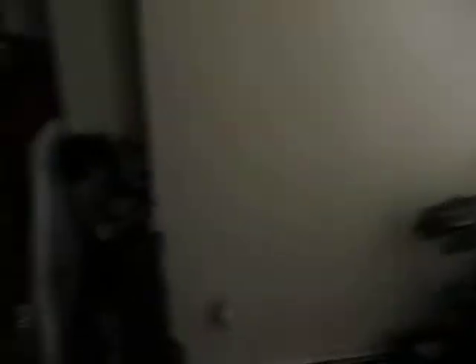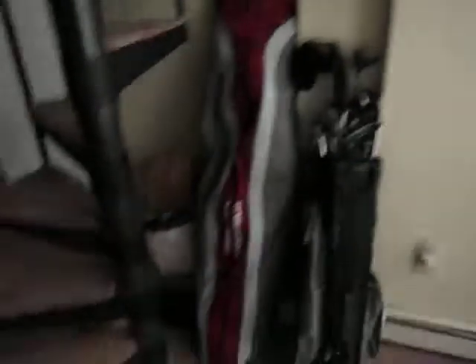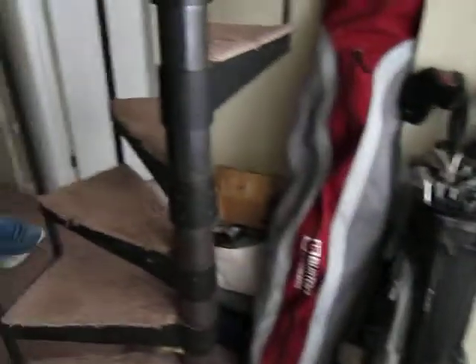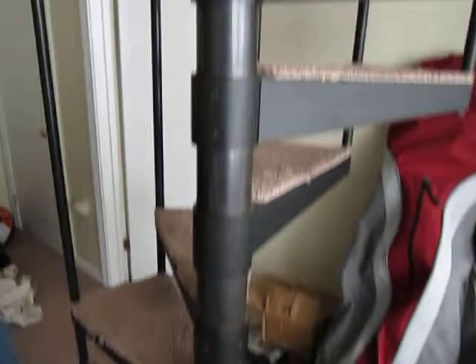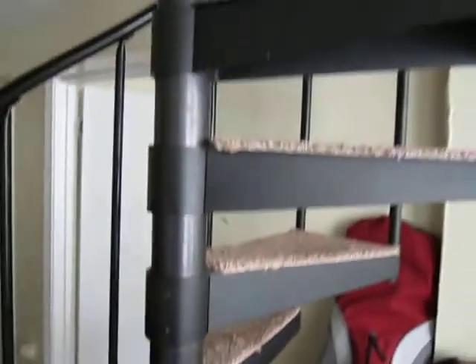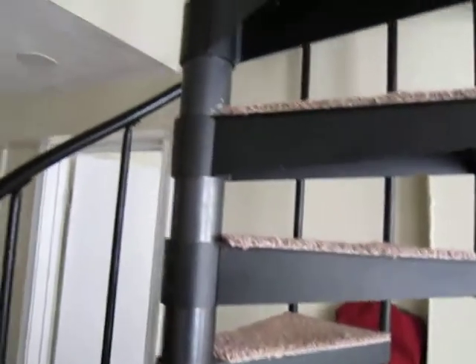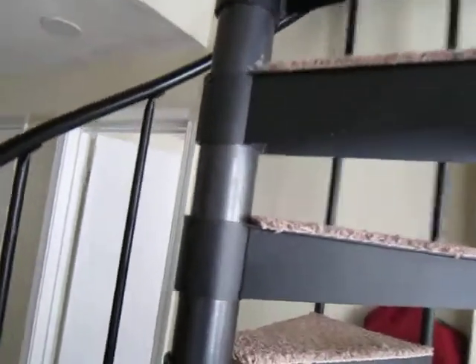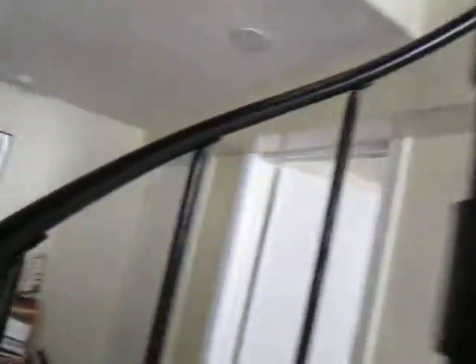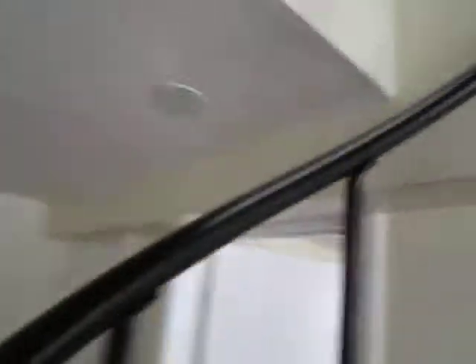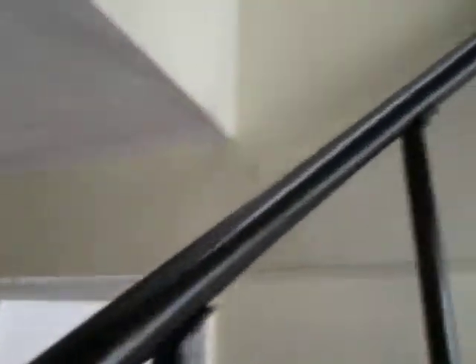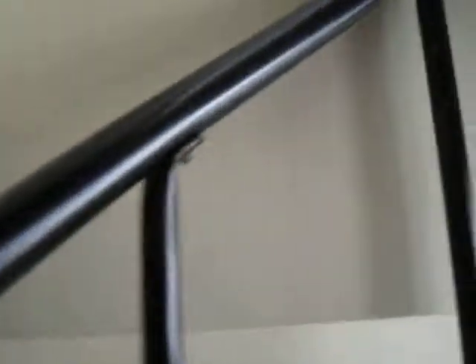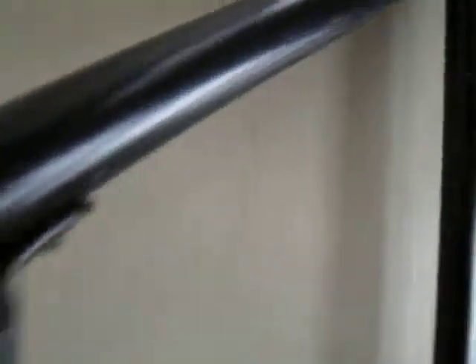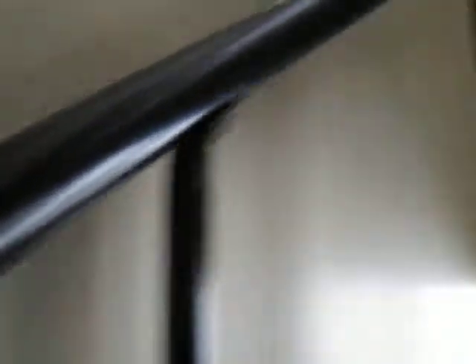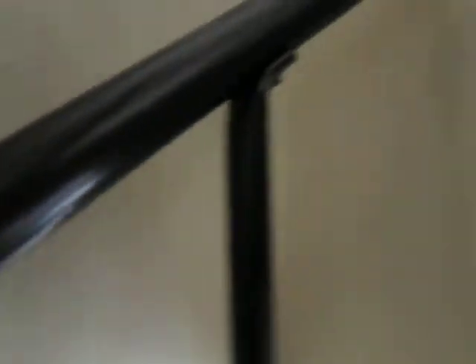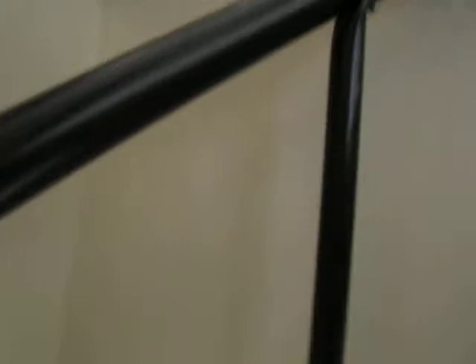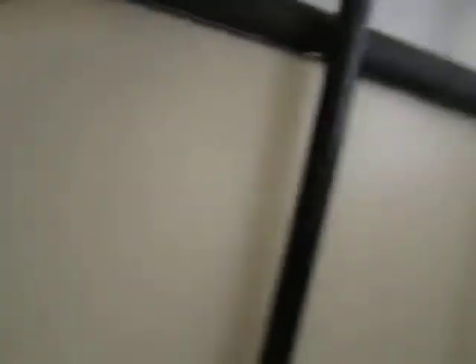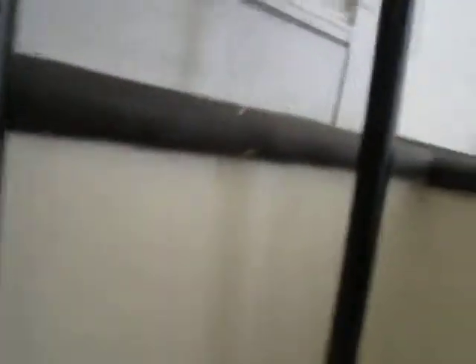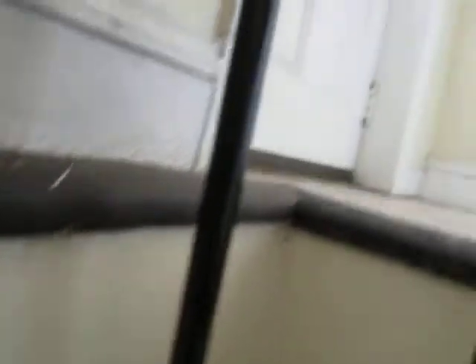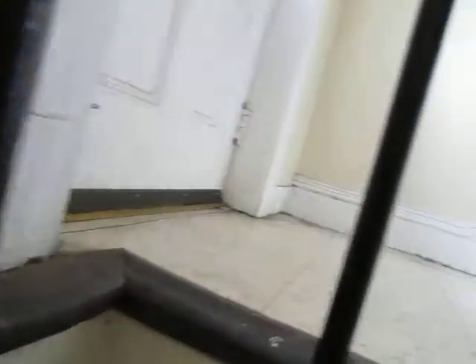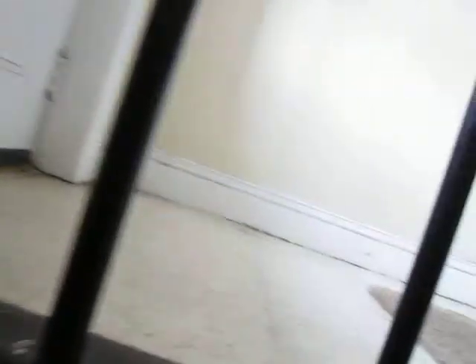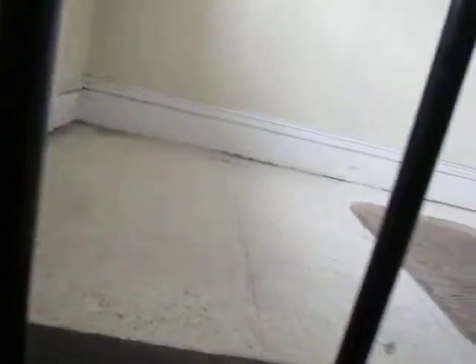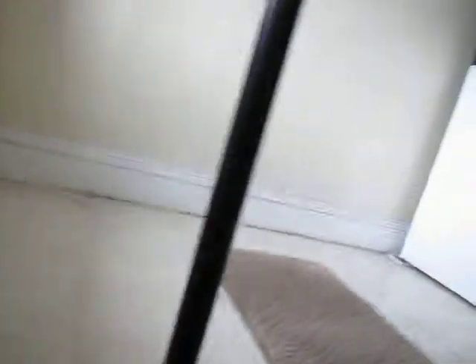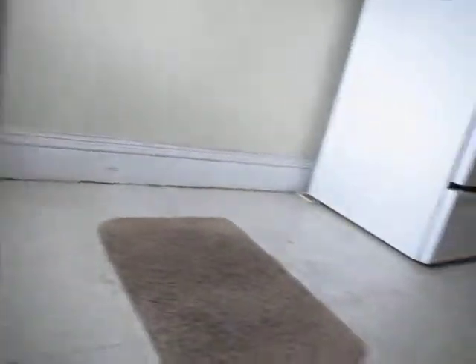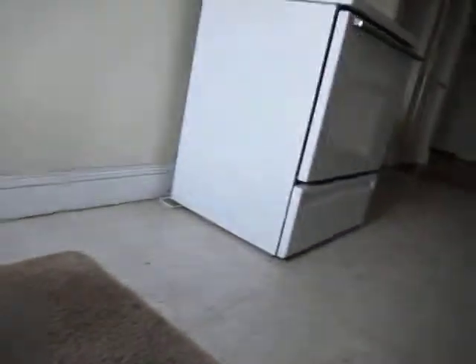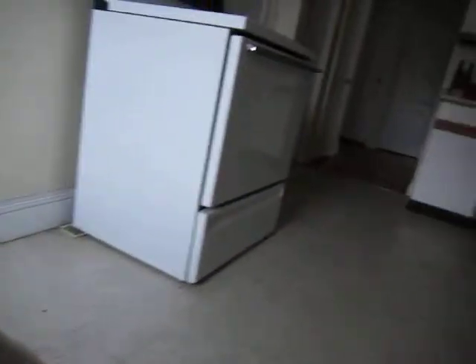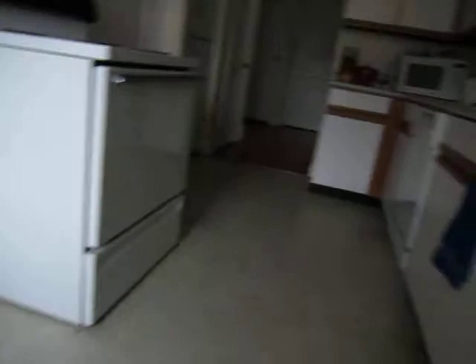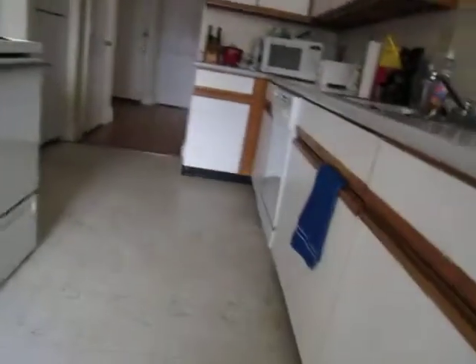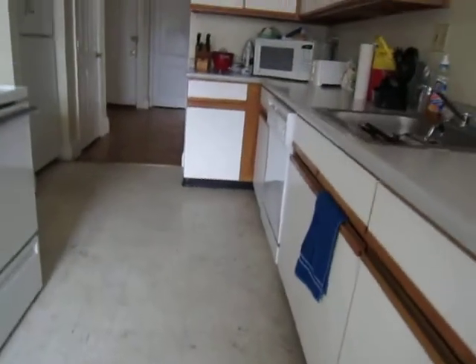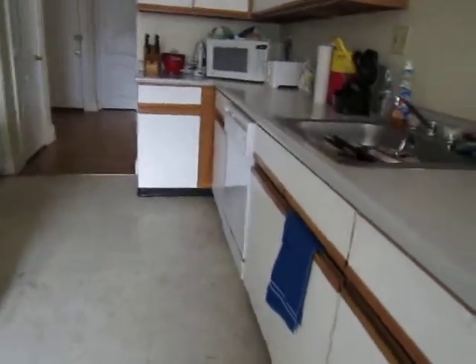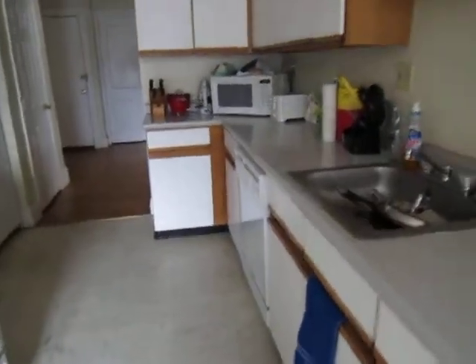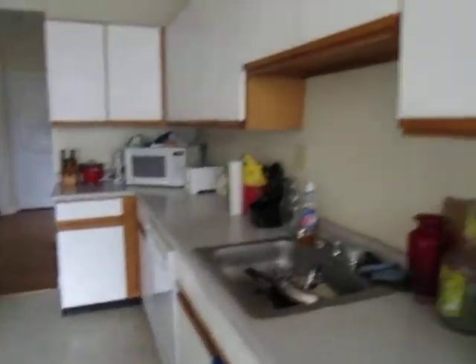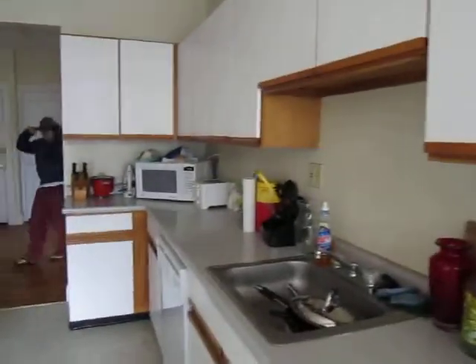Heading upstairs there's a spiral staircase that leads into an updated kitchen with dishwasher and disposal.